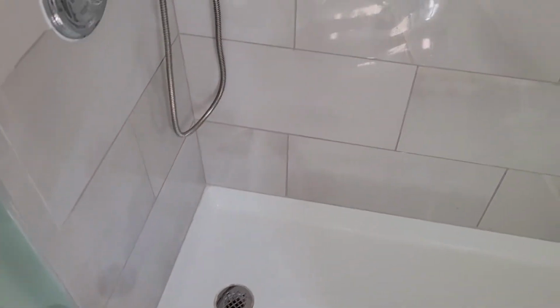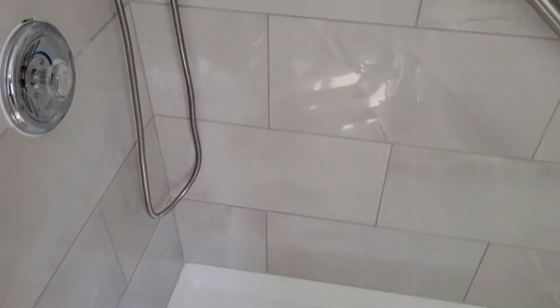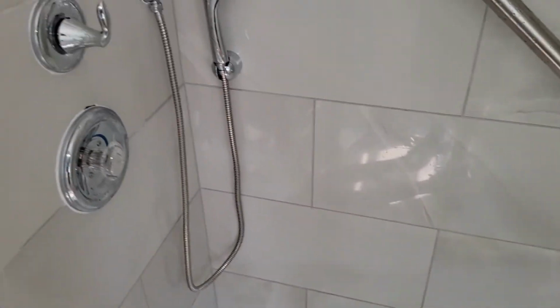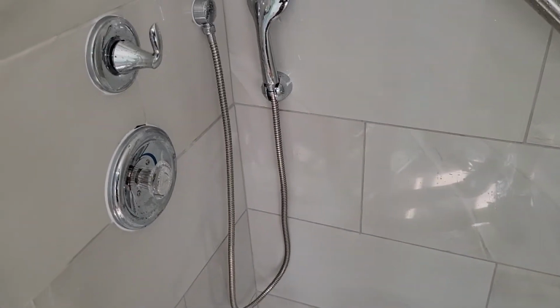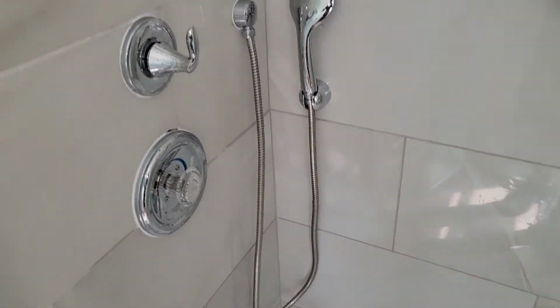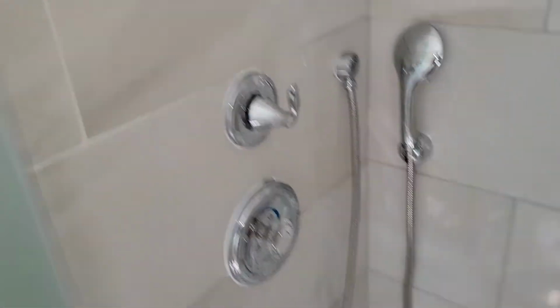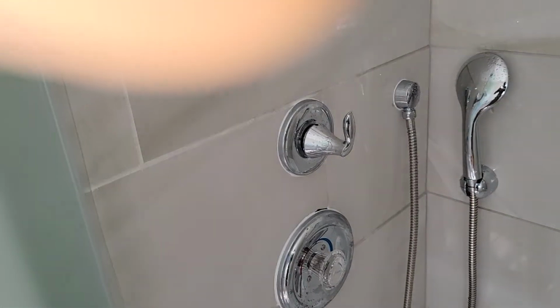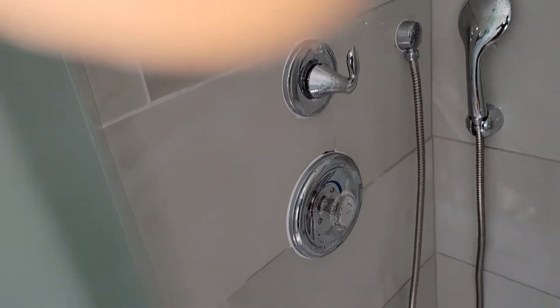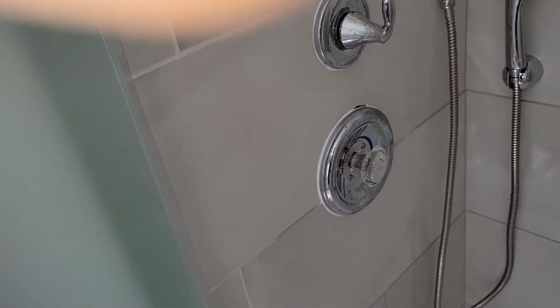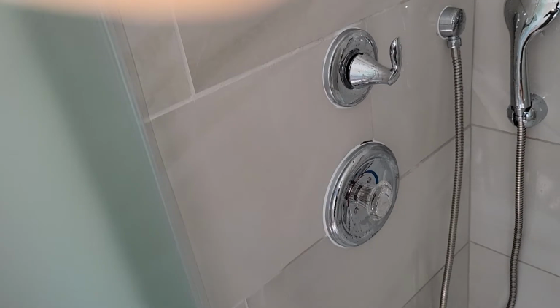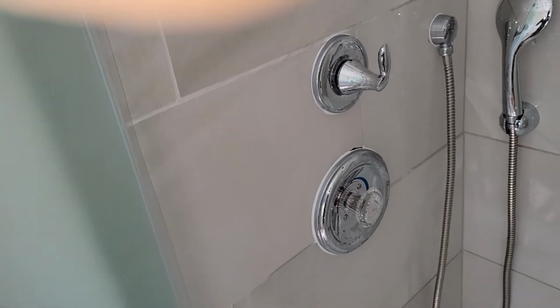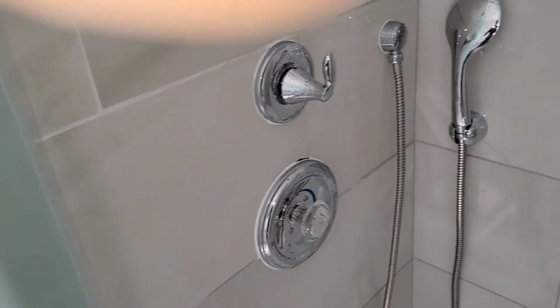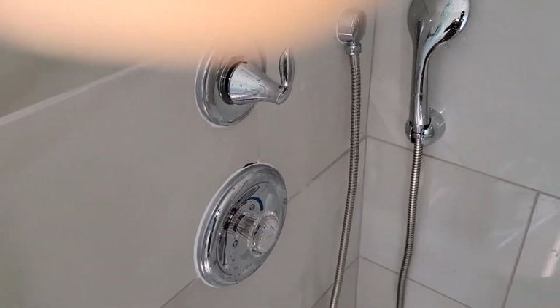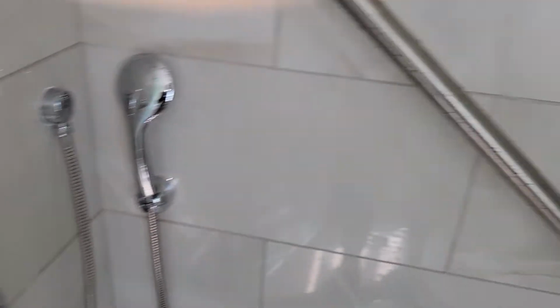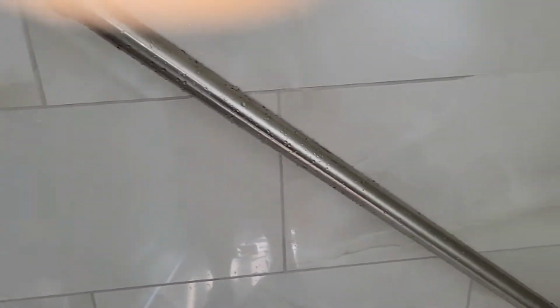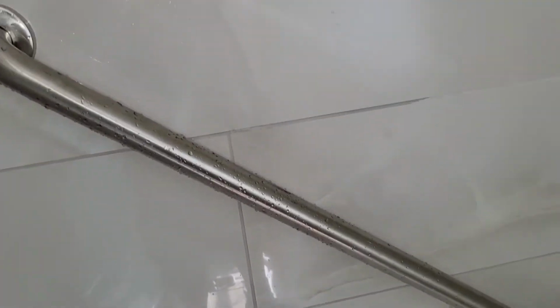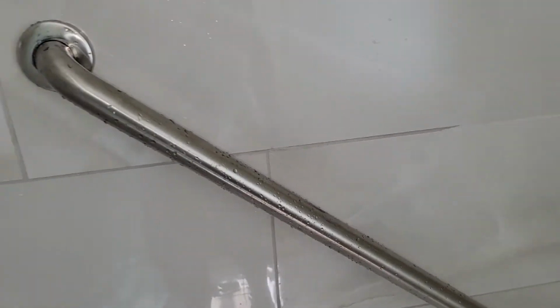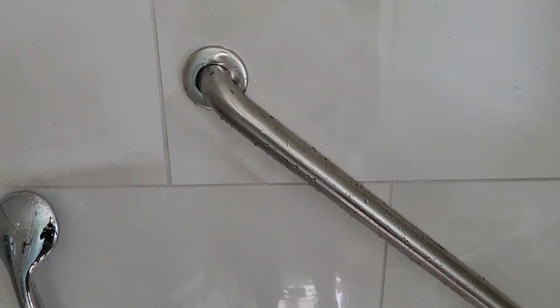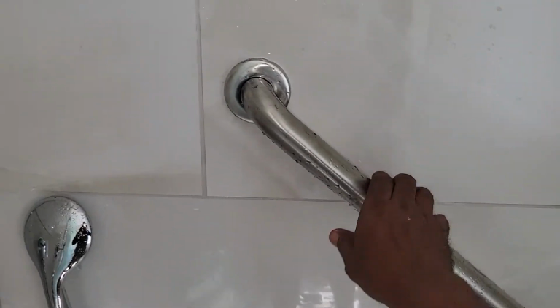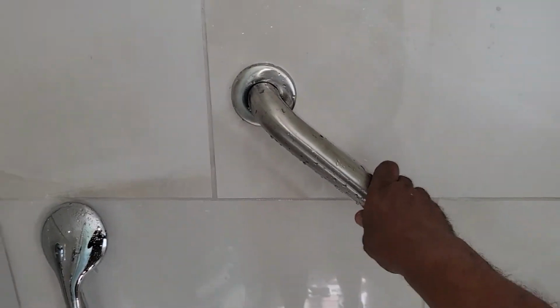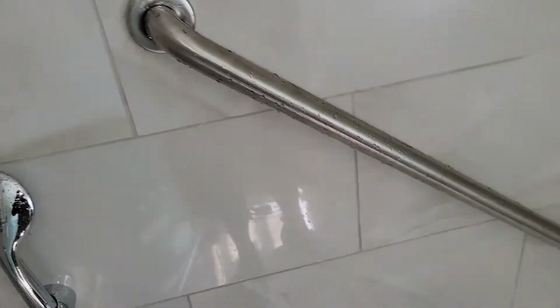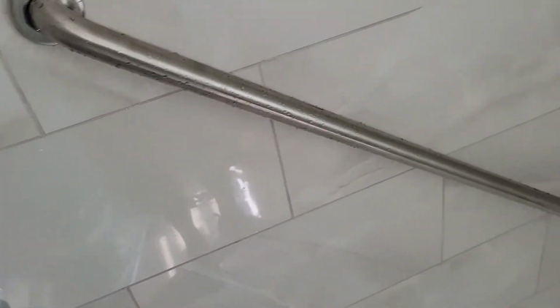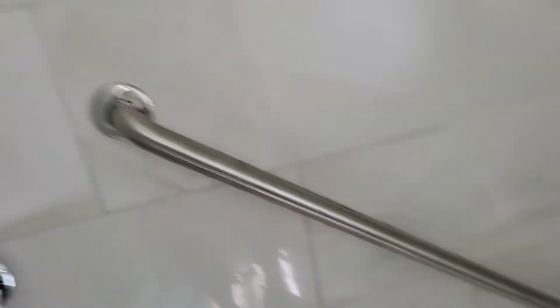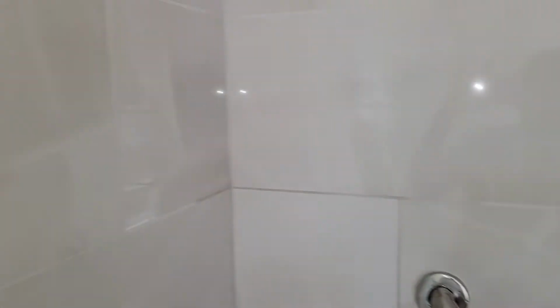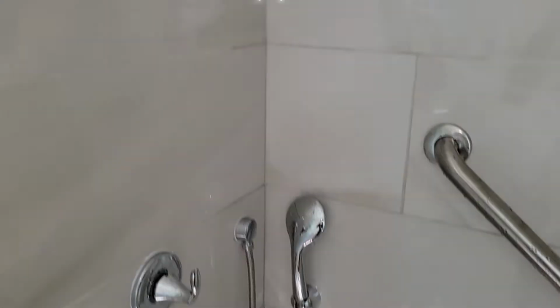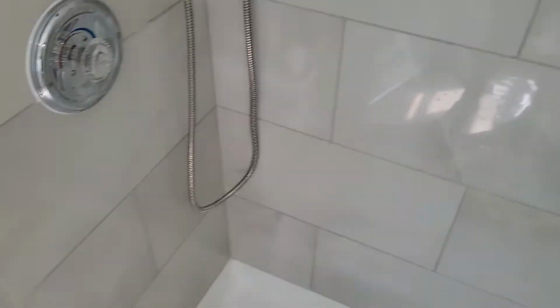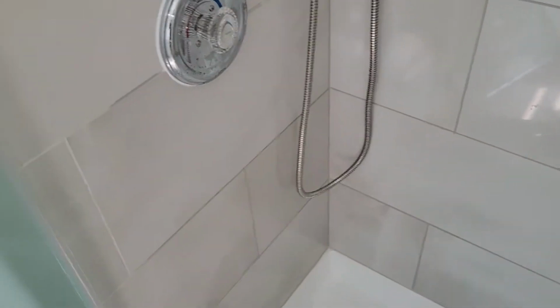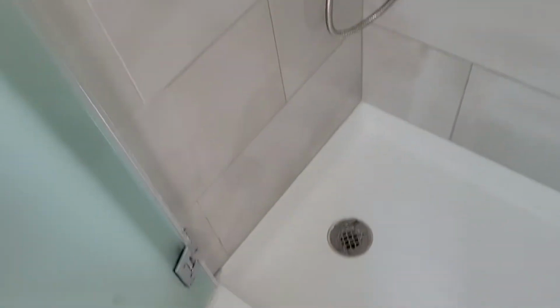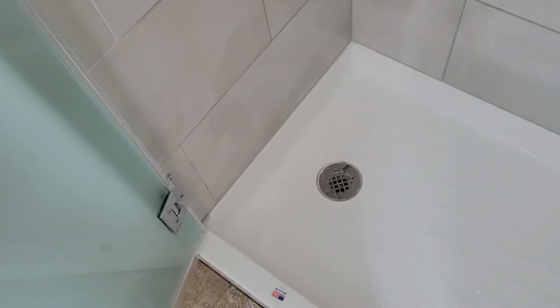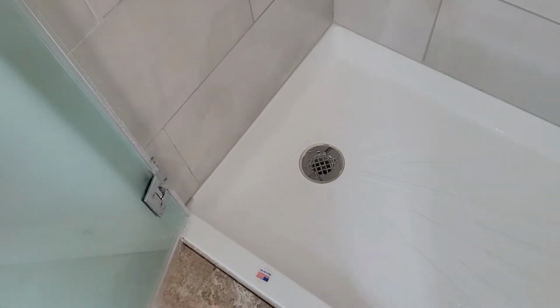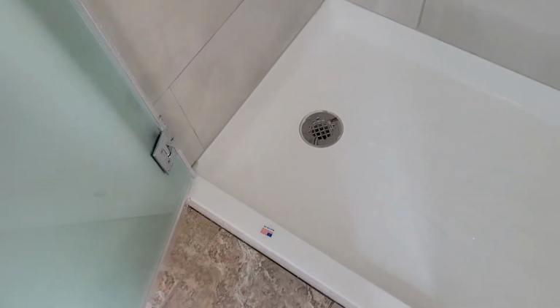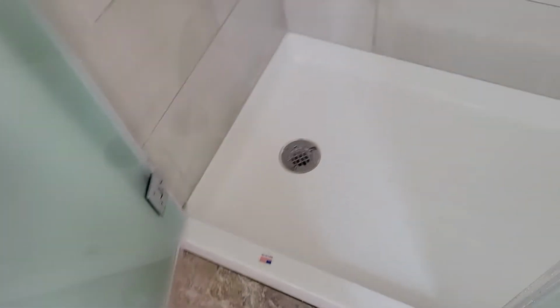The shower has been done, we've been caulking away. The grab bars are in and we took the shield off of there.